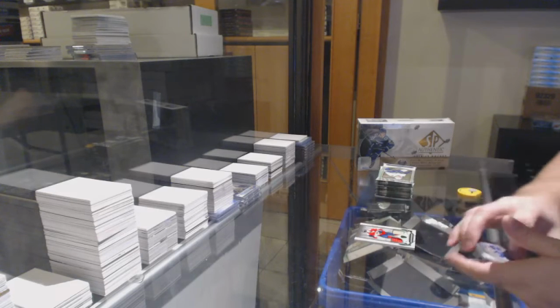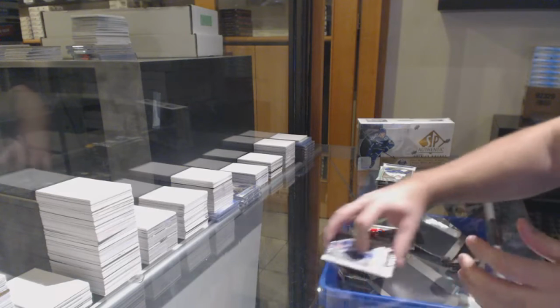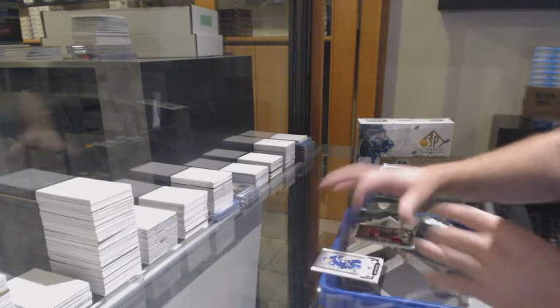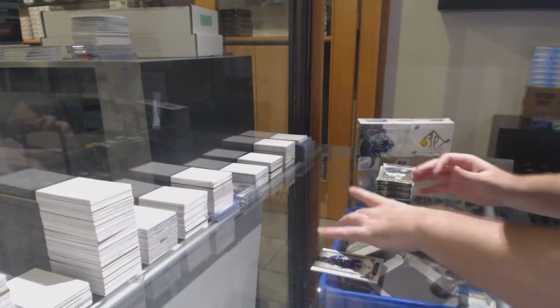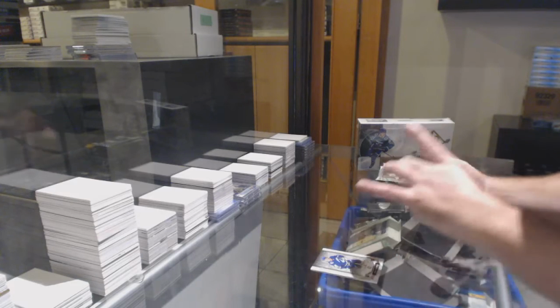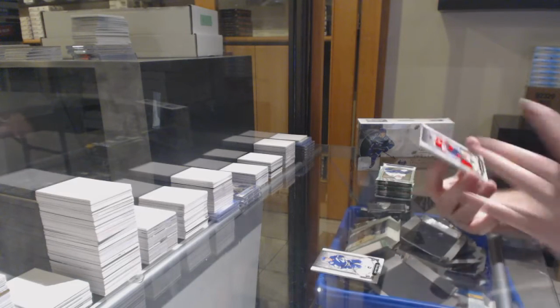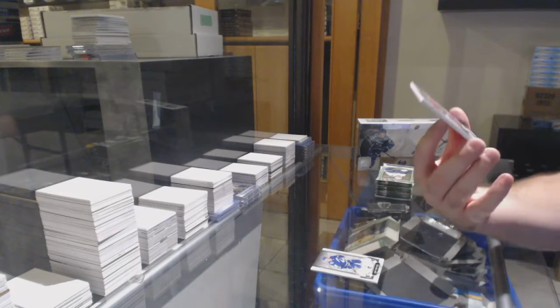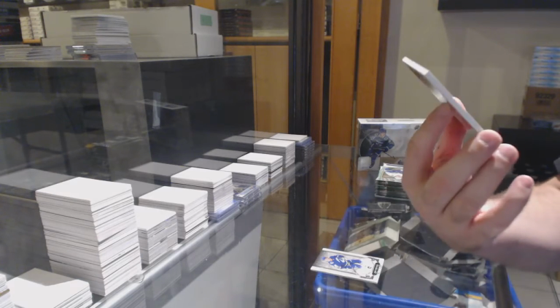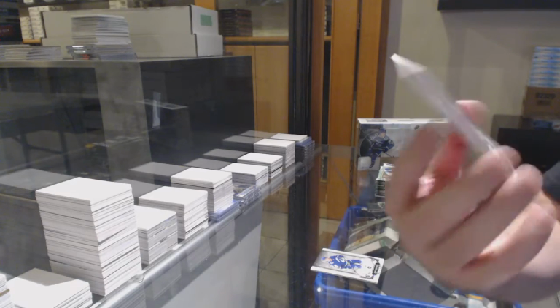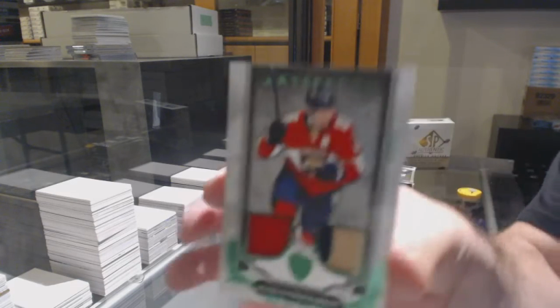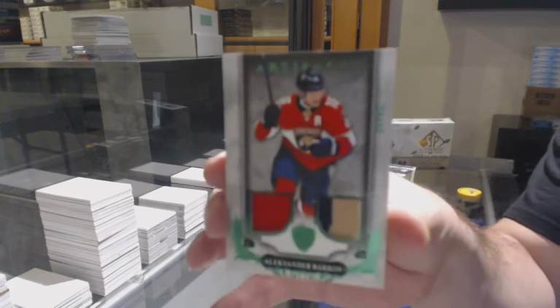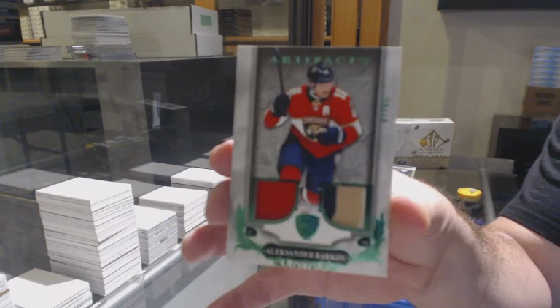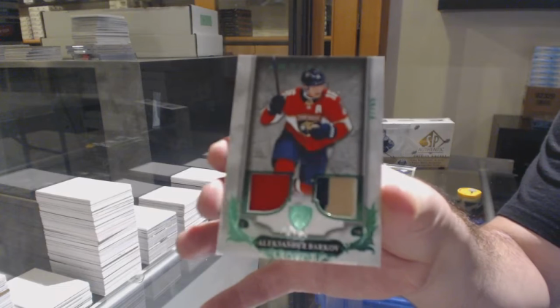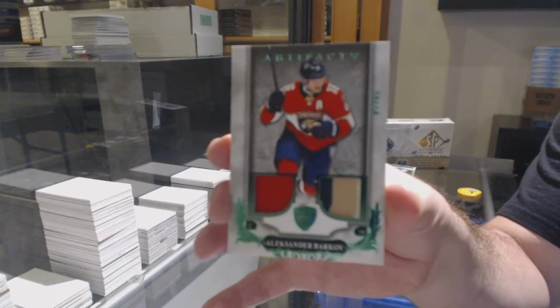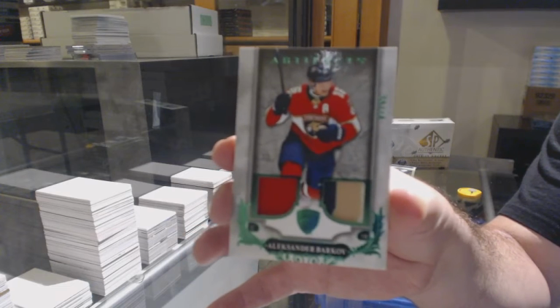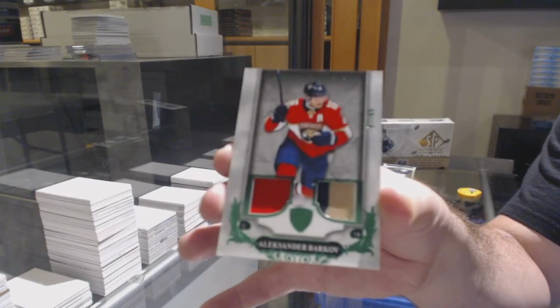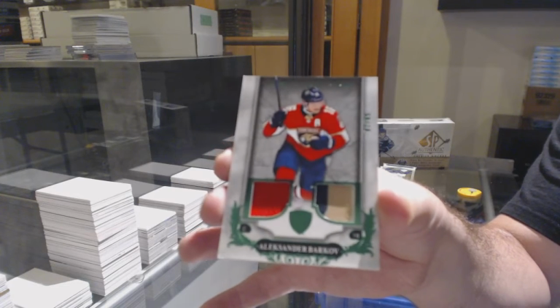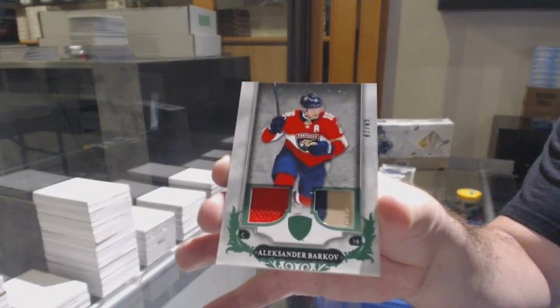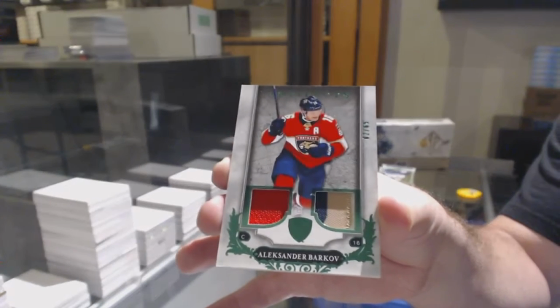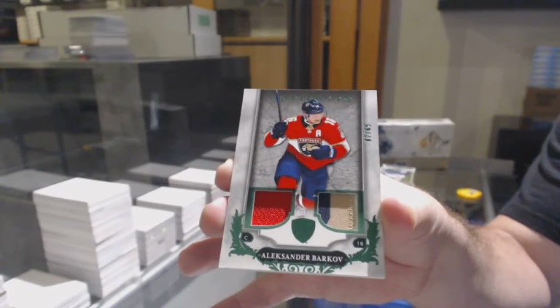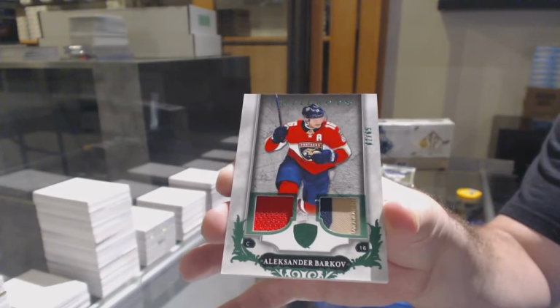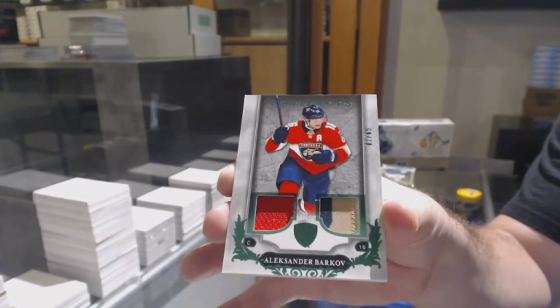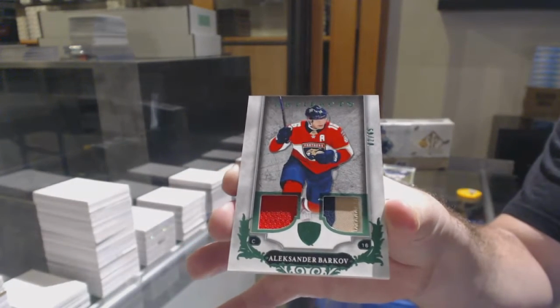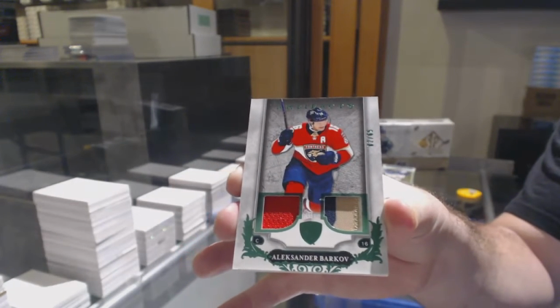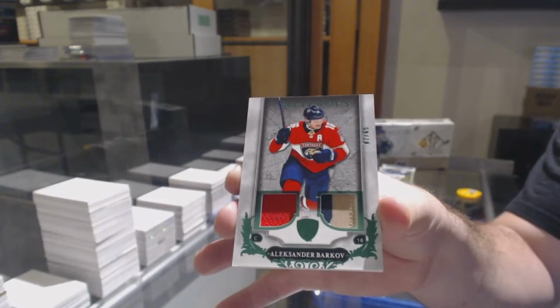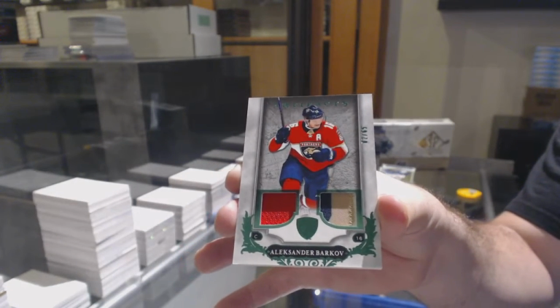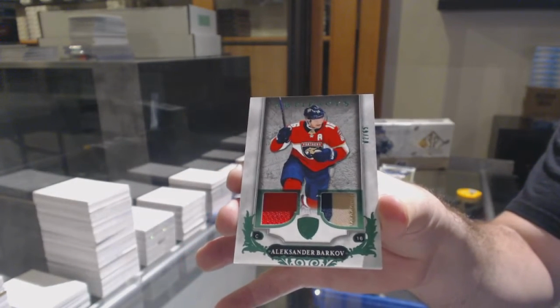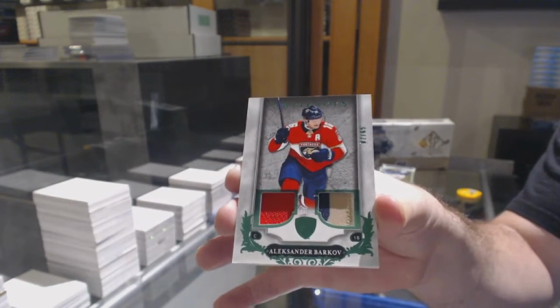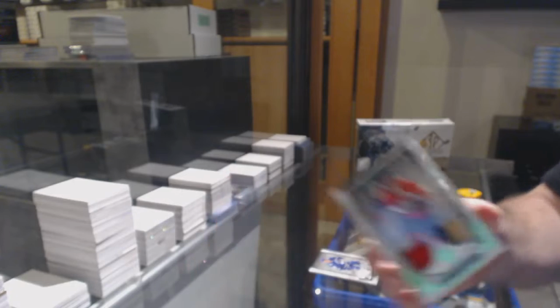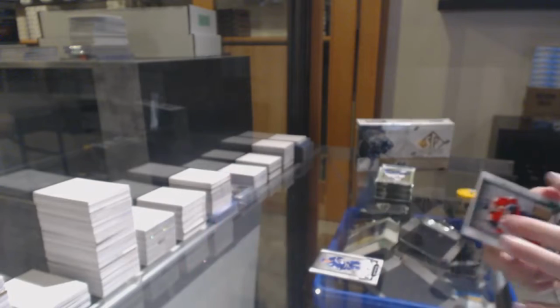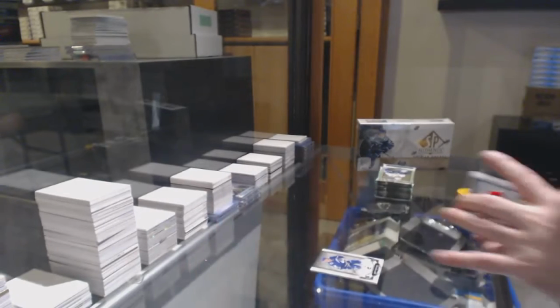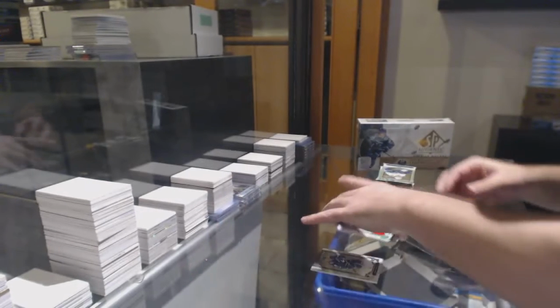We've got number 65 — Jersey Patch of Alexander Barkov. Nice start. Jersey Patch.